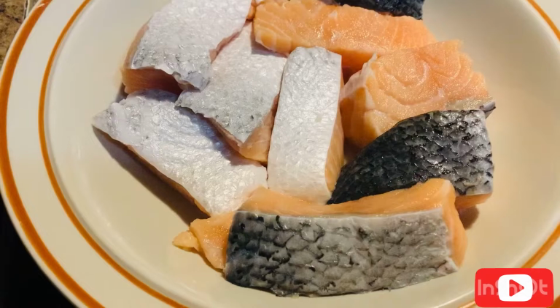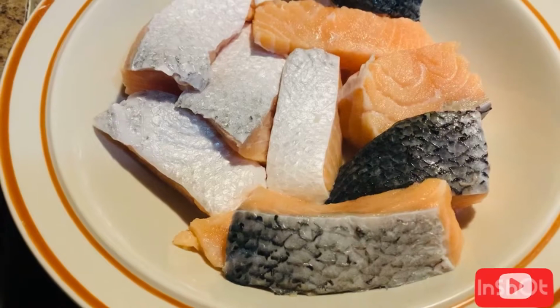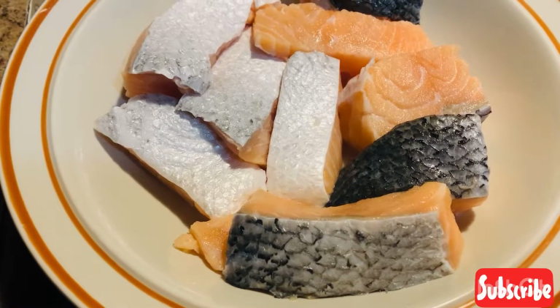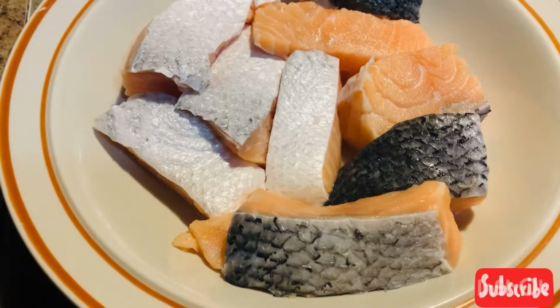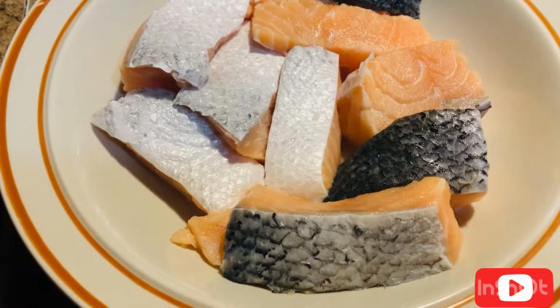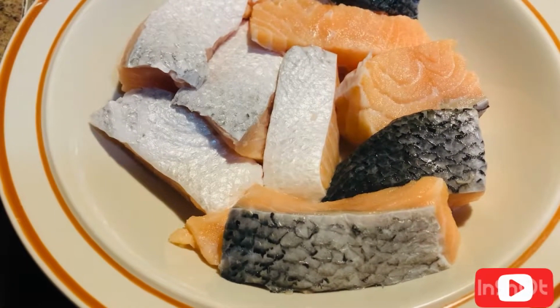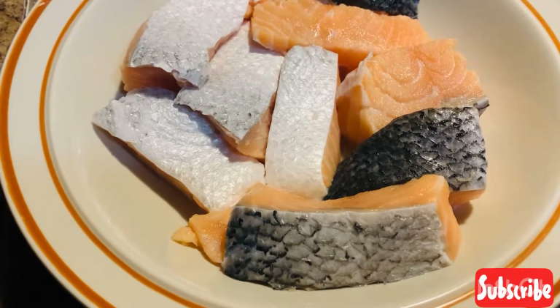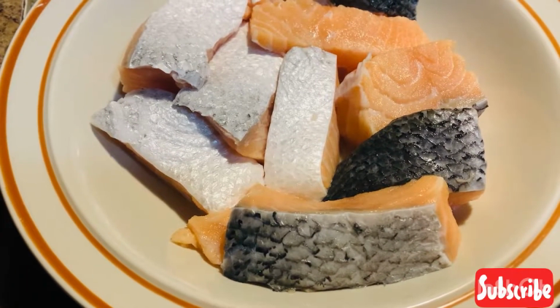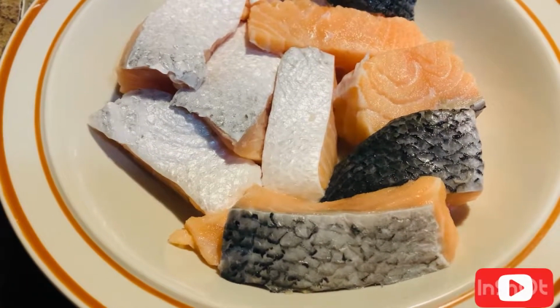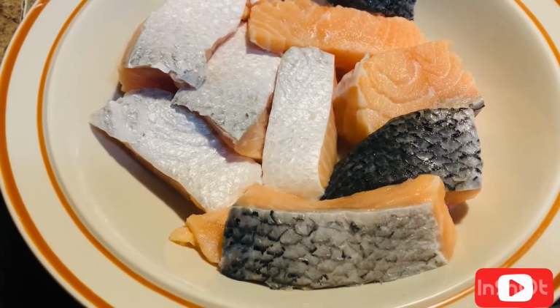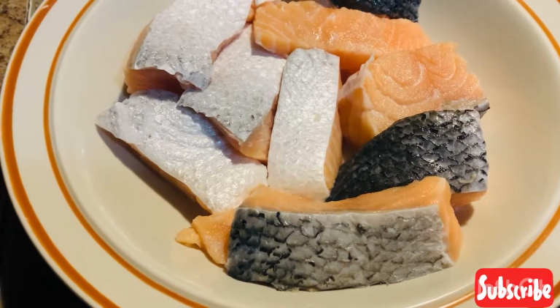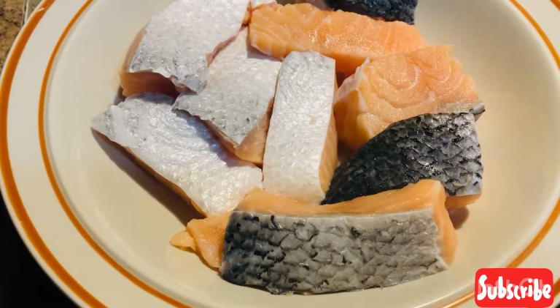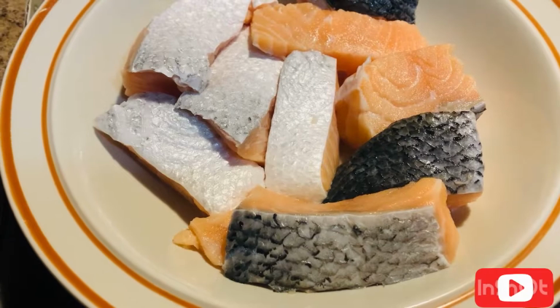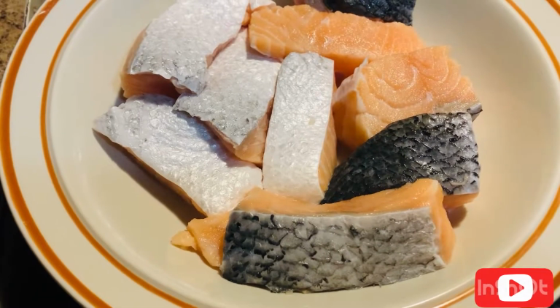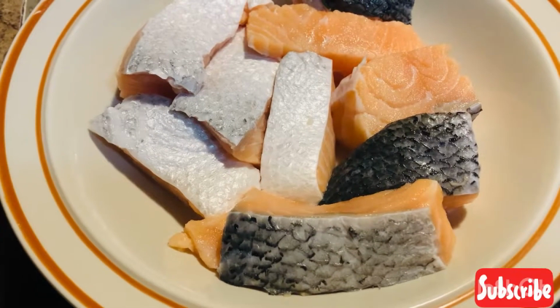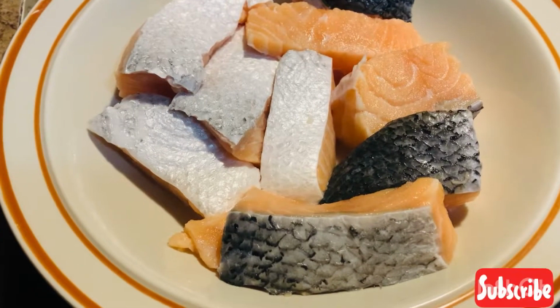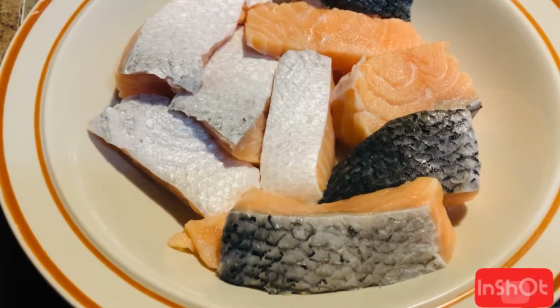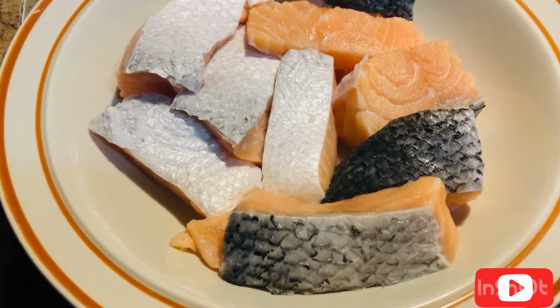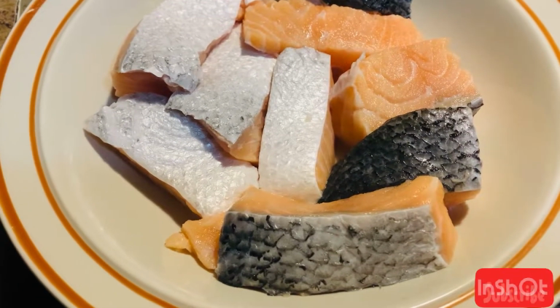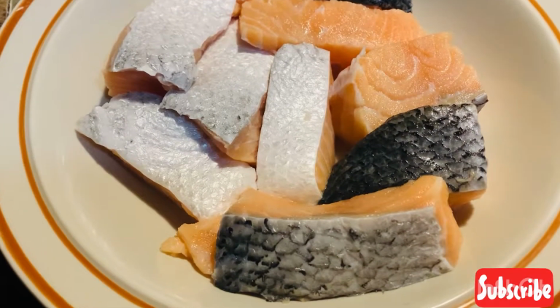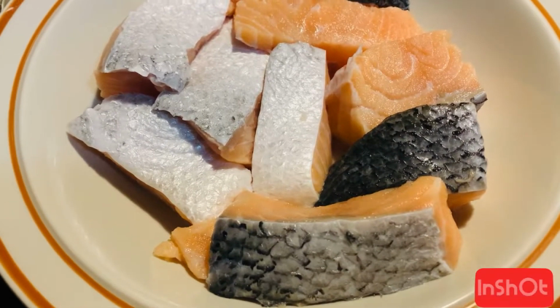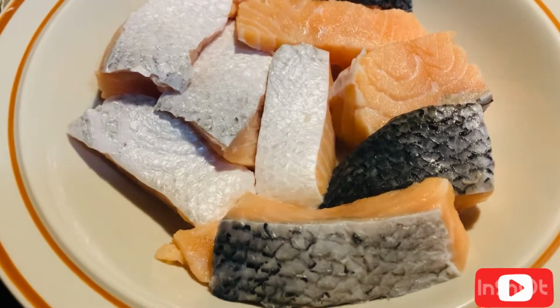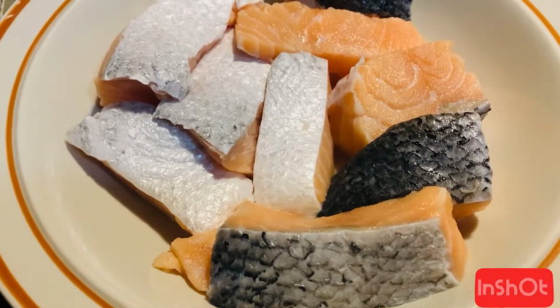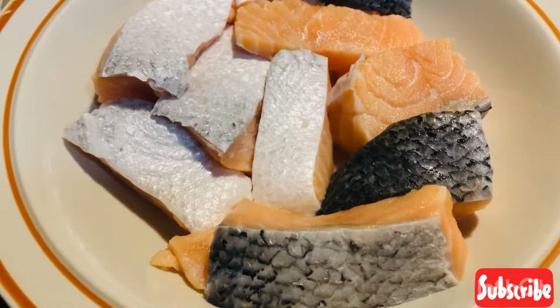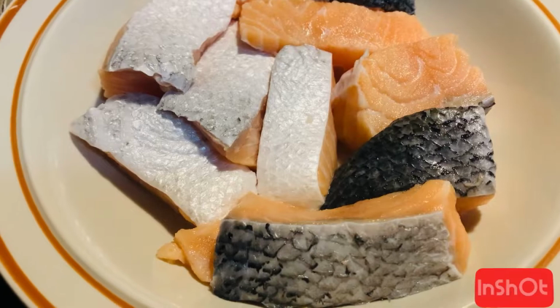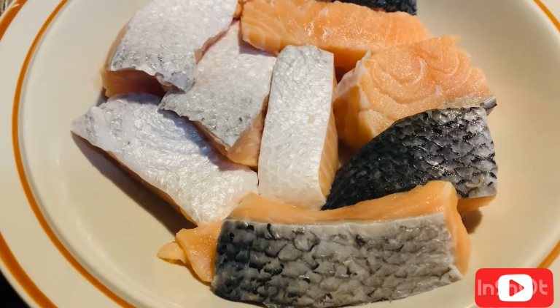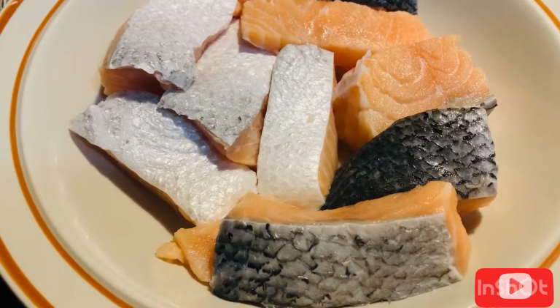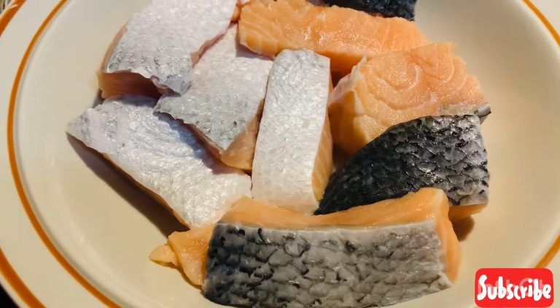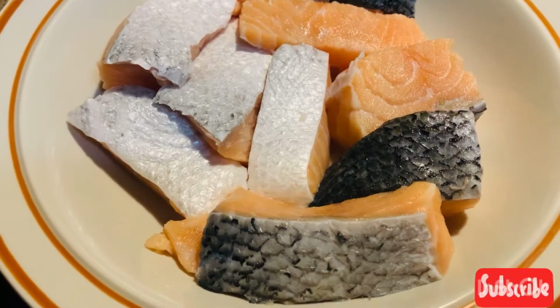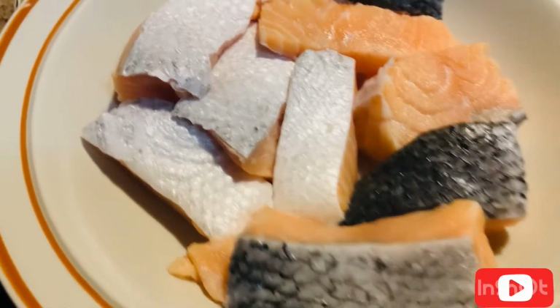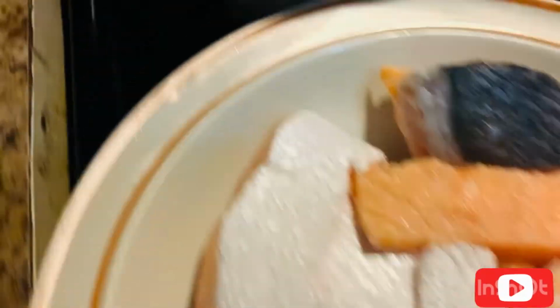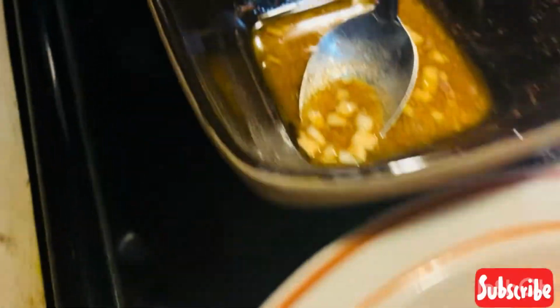Hello viewers, welcome to my channel. Today I'm going to show you how to cook salmon. It's a very quick and simple recipe. So here I have nine pieces of salmon. I have already washed them.